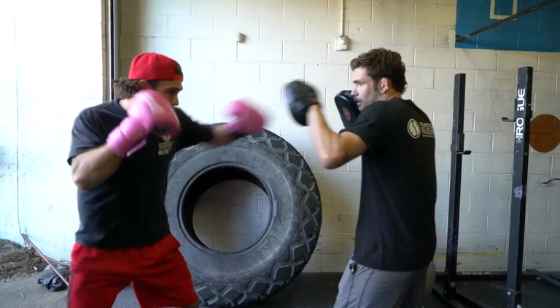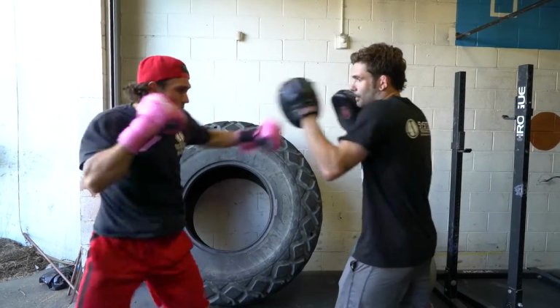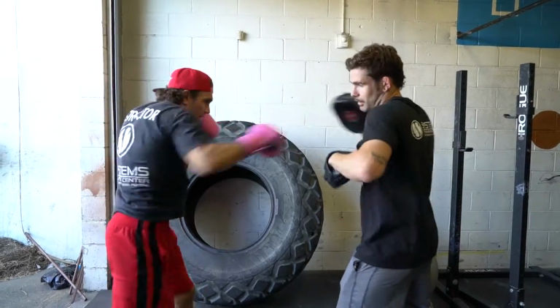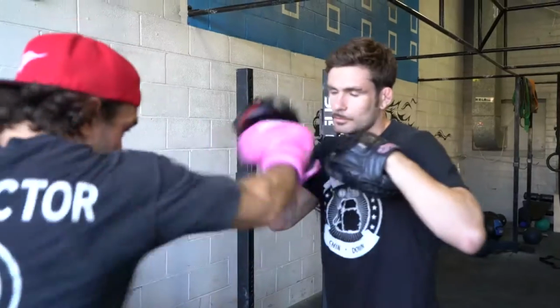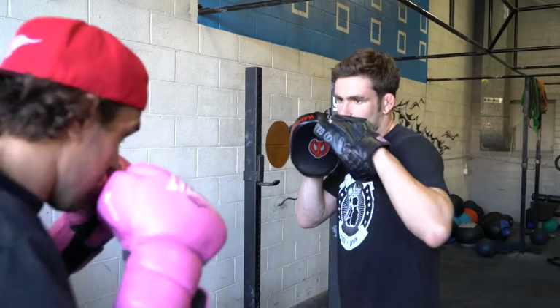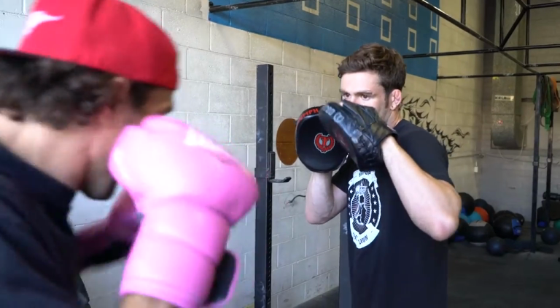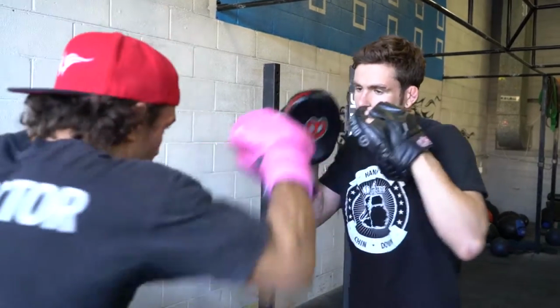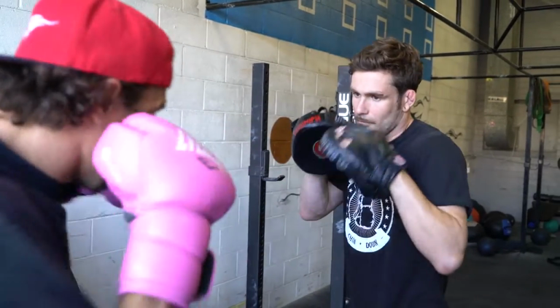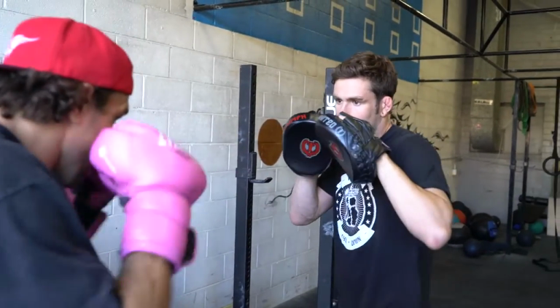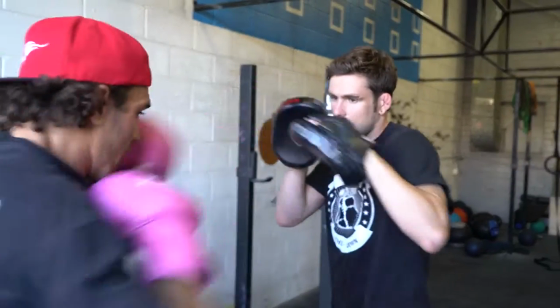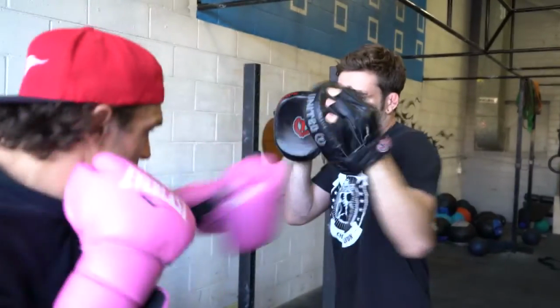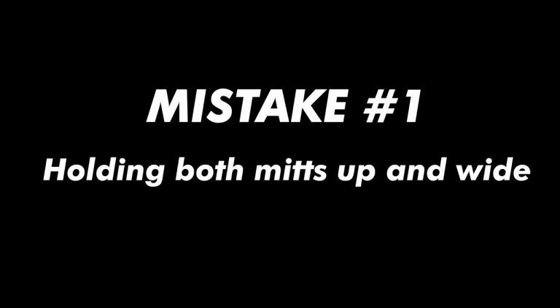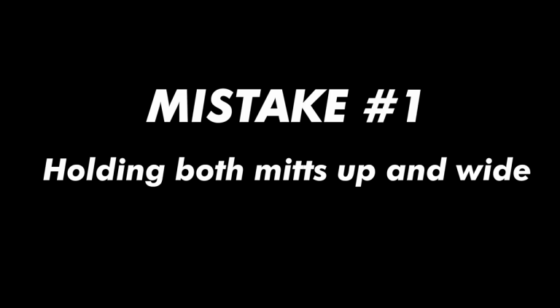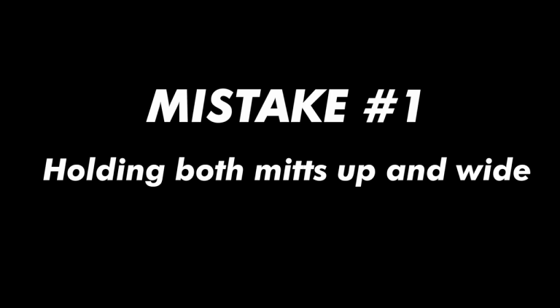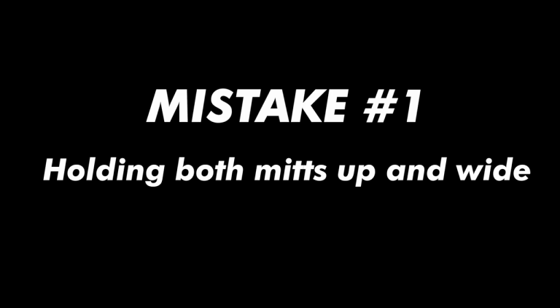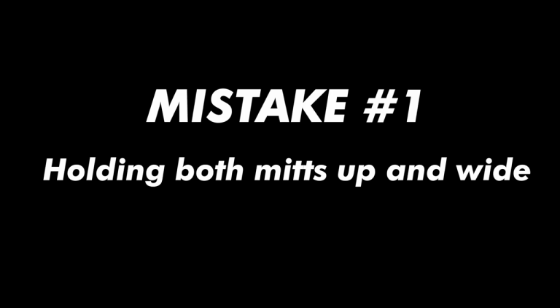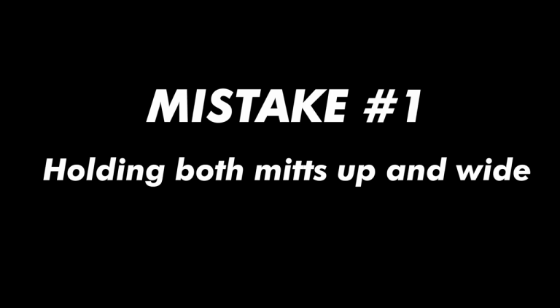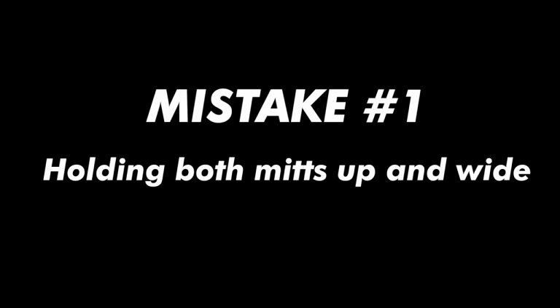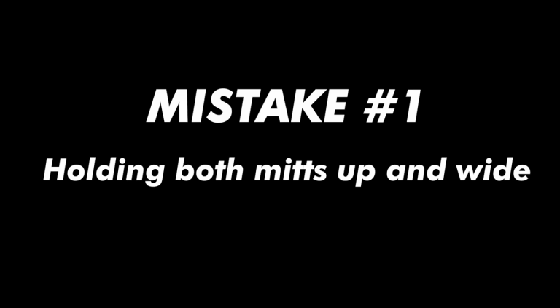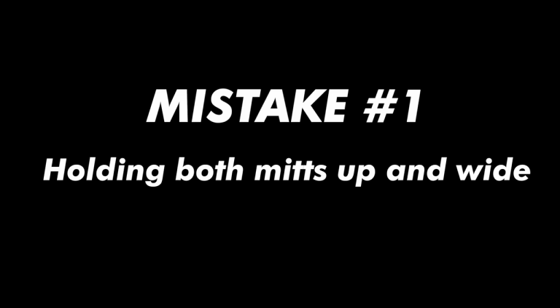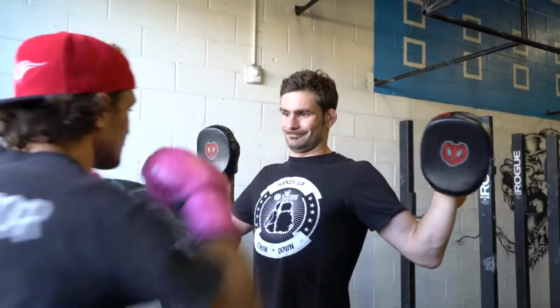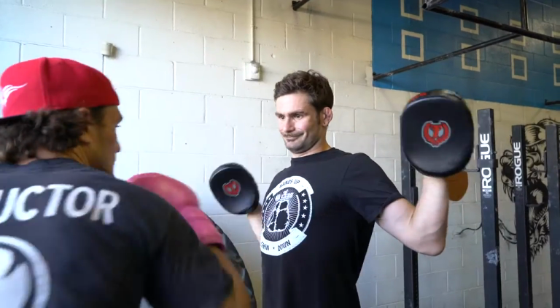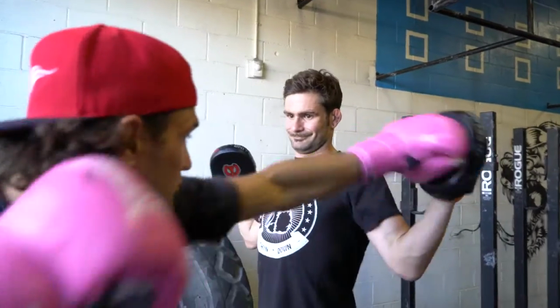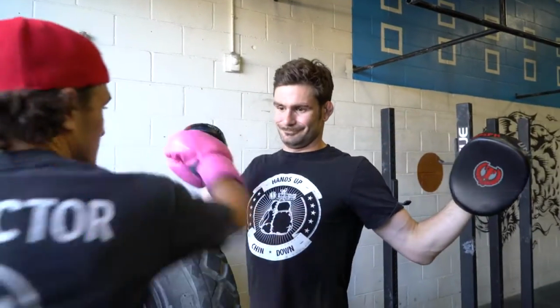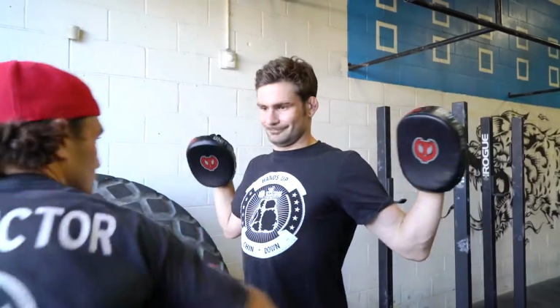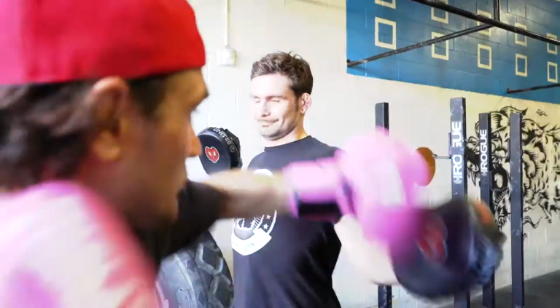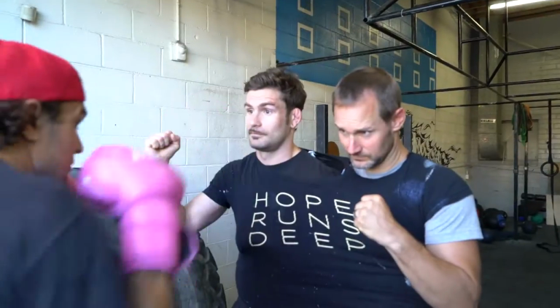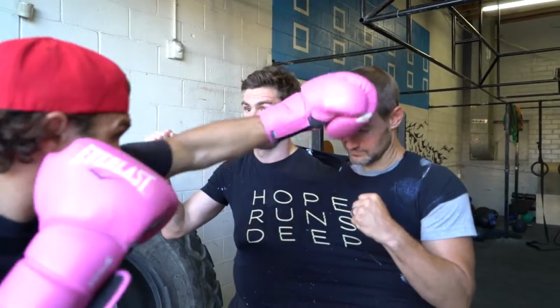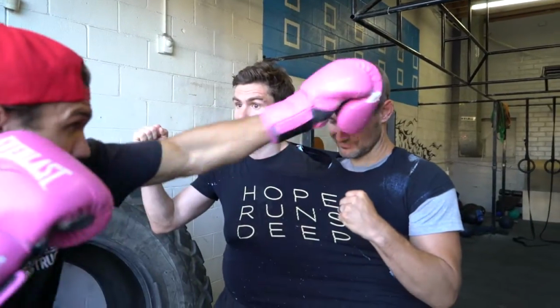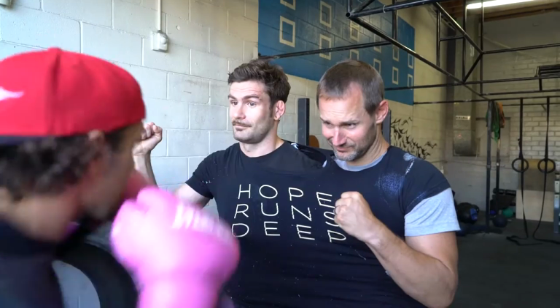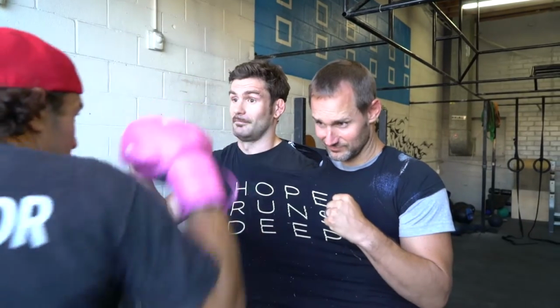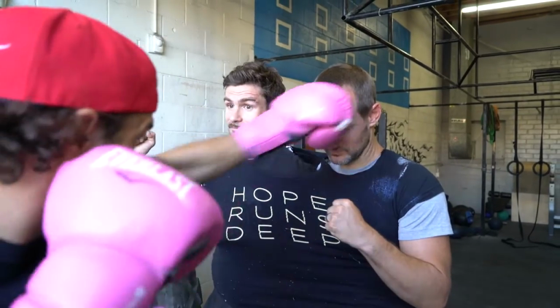The purpose of mitt work is to recreate a one-on-one combat situation simulating realistic targets. You want to present an individual target. If you hold both mitts up at the same time and hold them wide, you're simulating an opponent with two heads — not a very common situation.